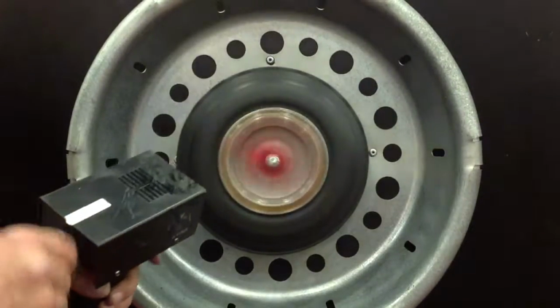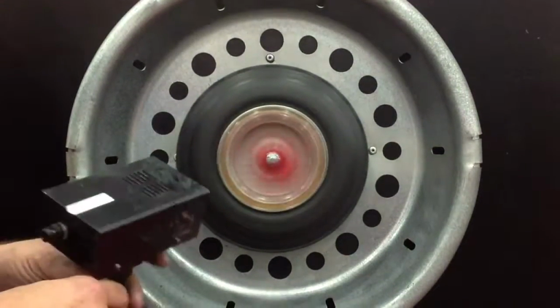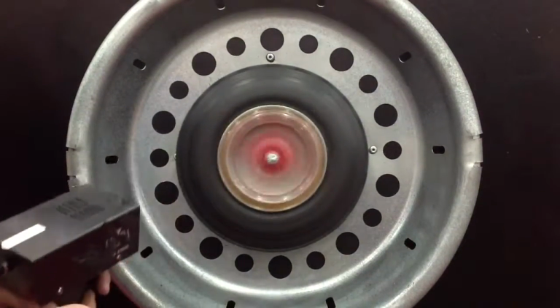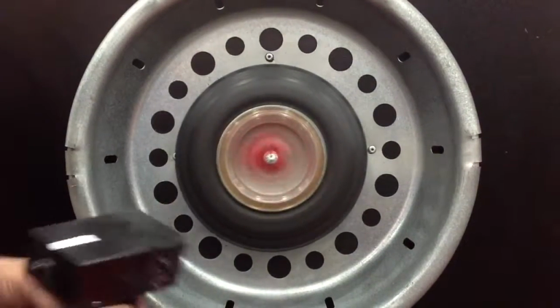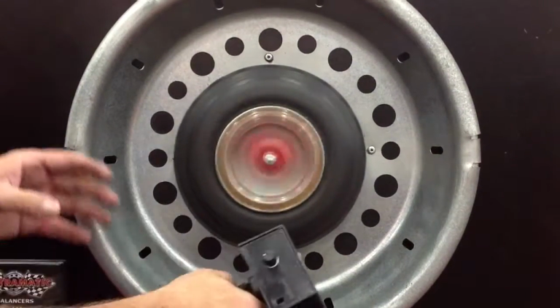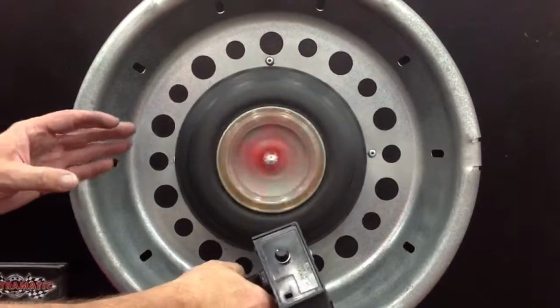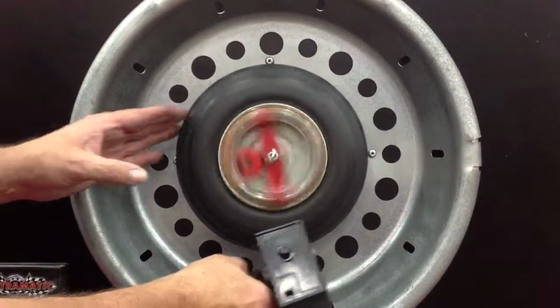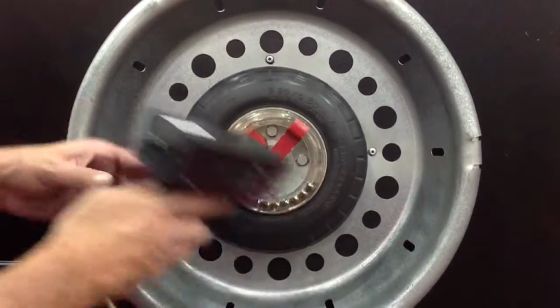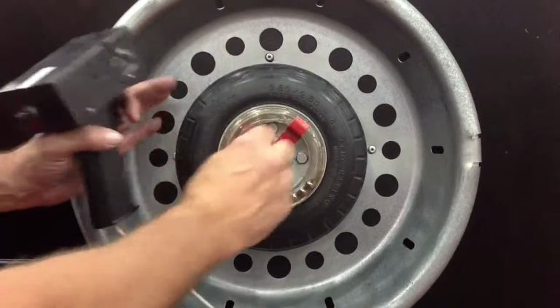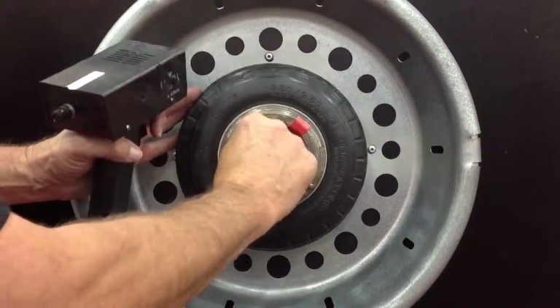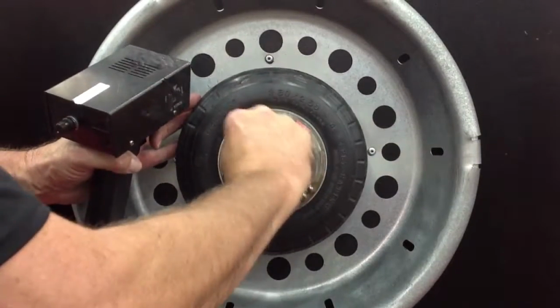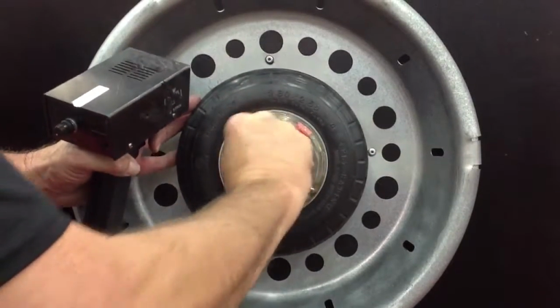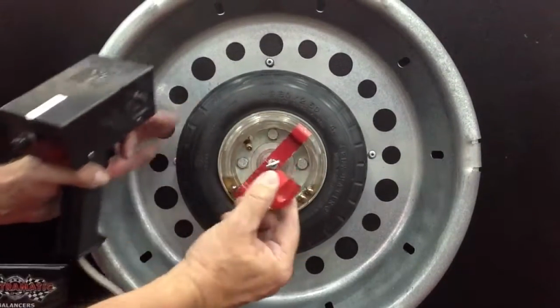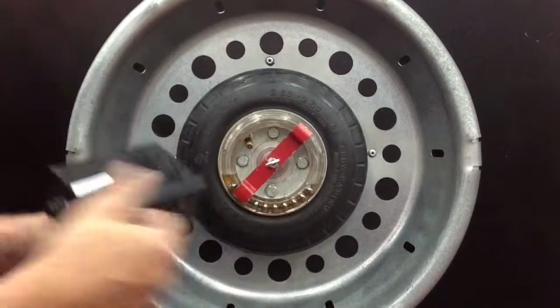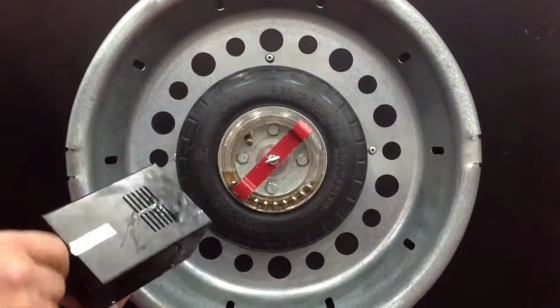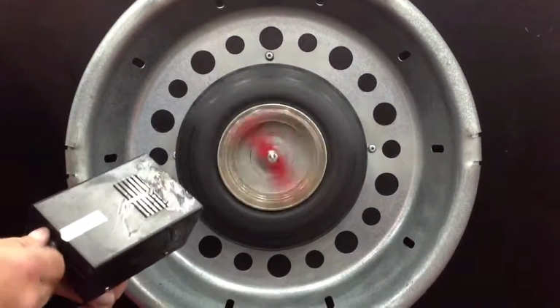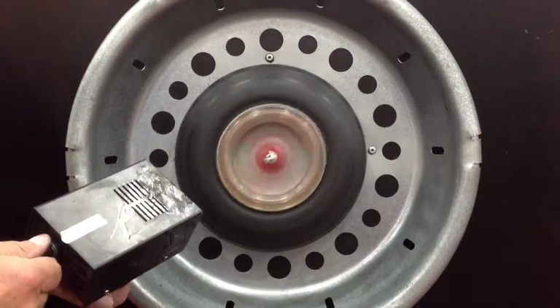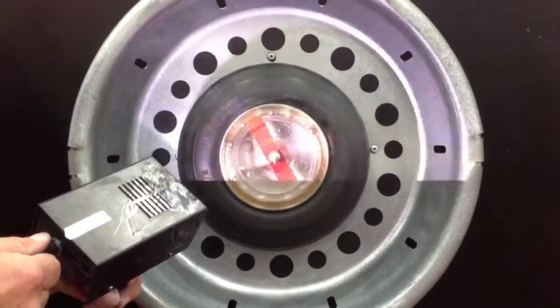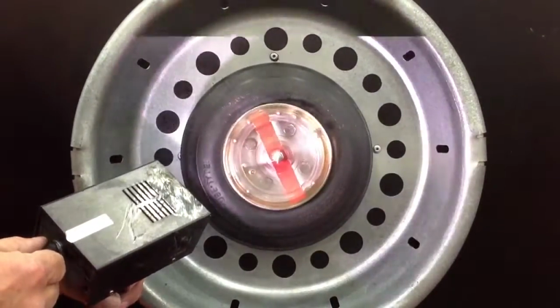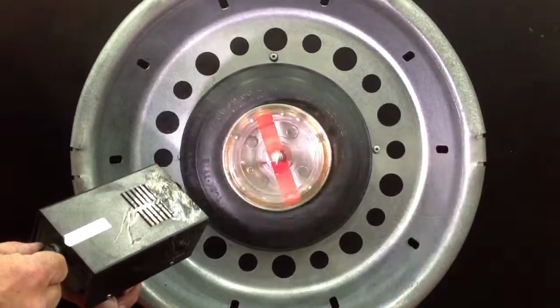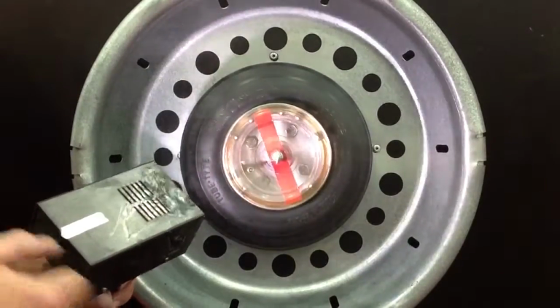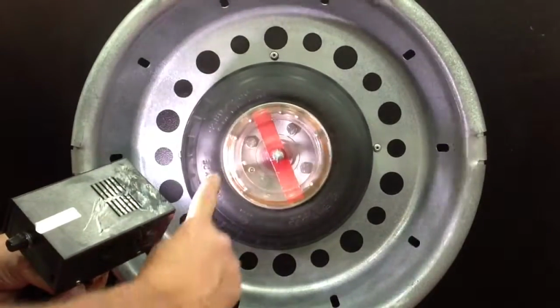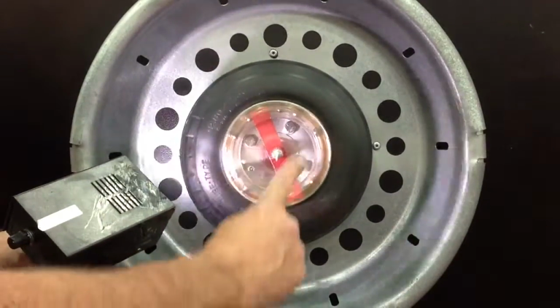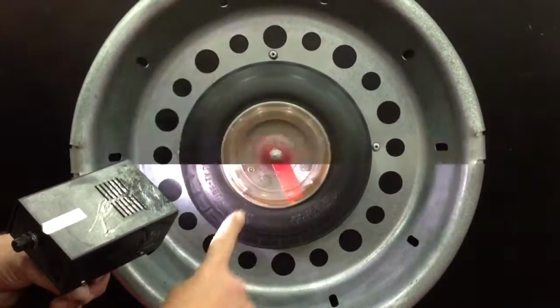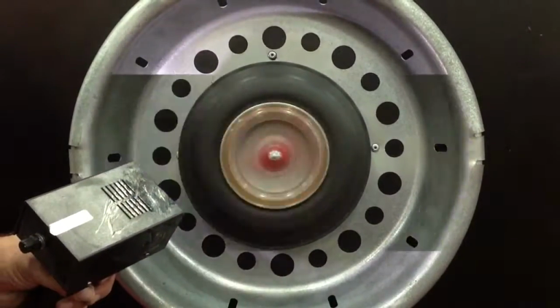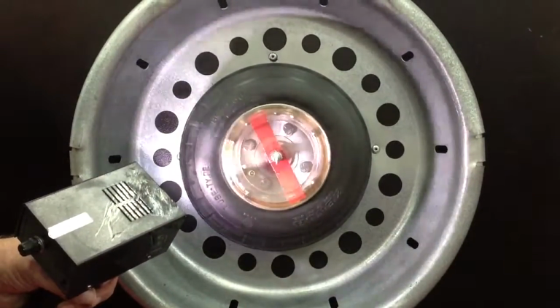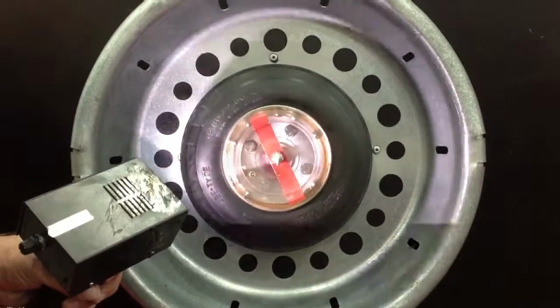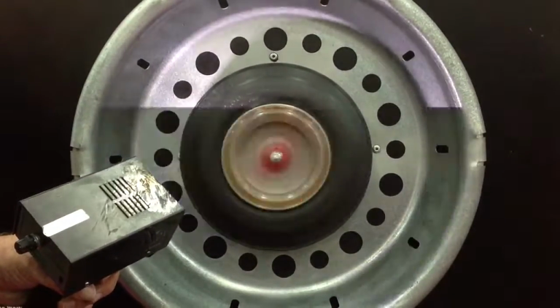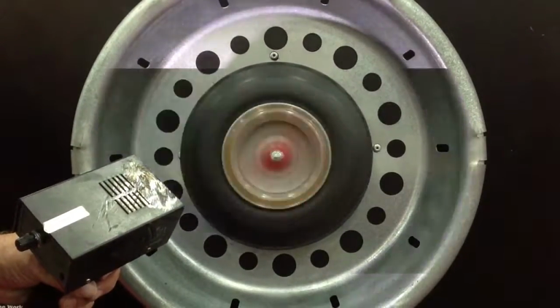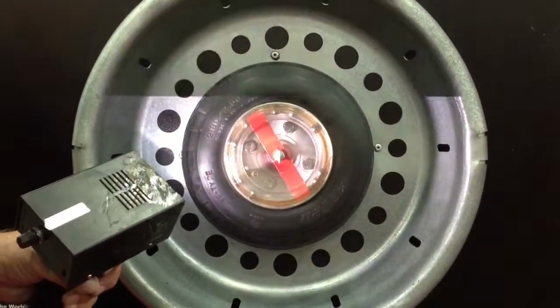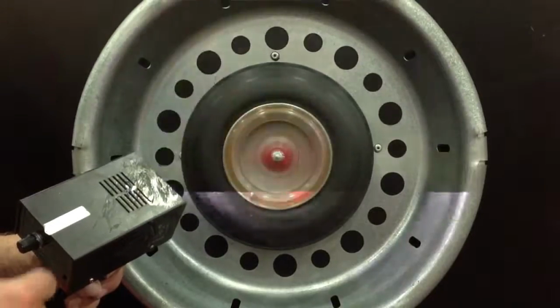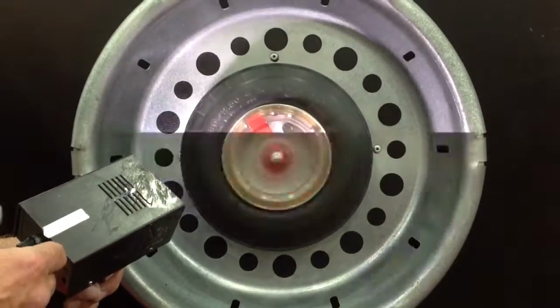To show that this is truly a dynamic balancing system, we're going to remove our imbalance and spin the assembly up. Now you'll see that the media spaces itself where it needs to go for a balanced assembly. That's how Centromatic works.